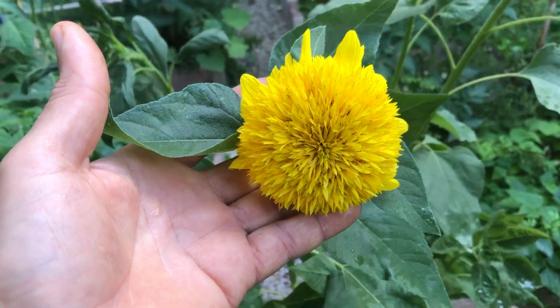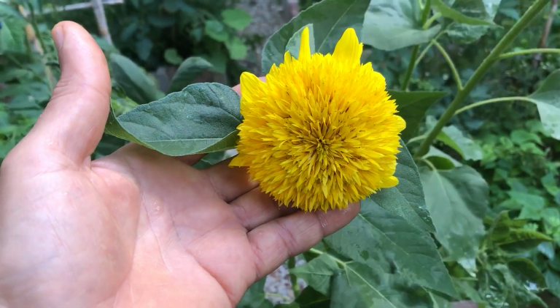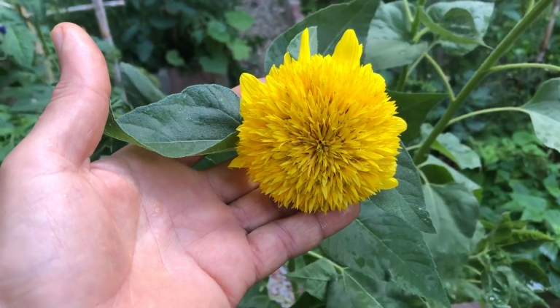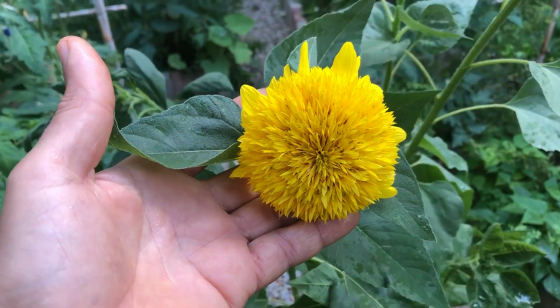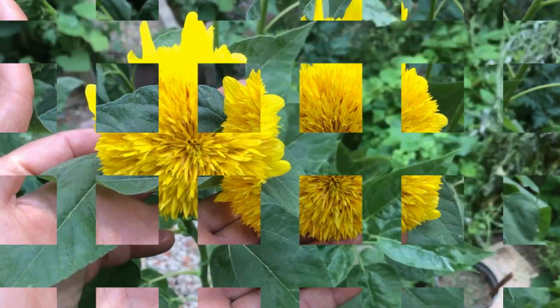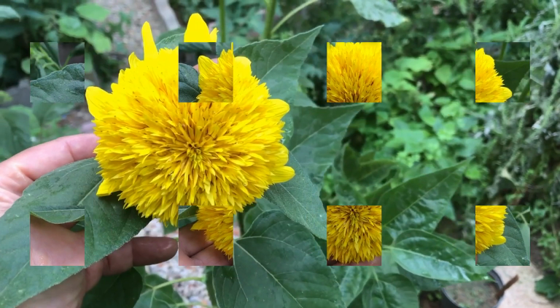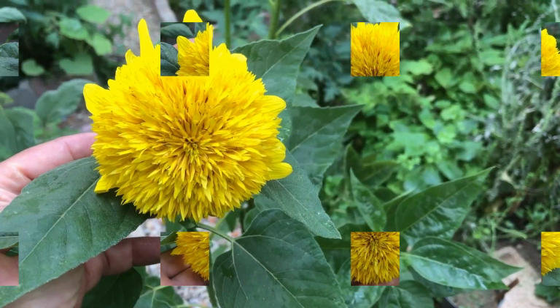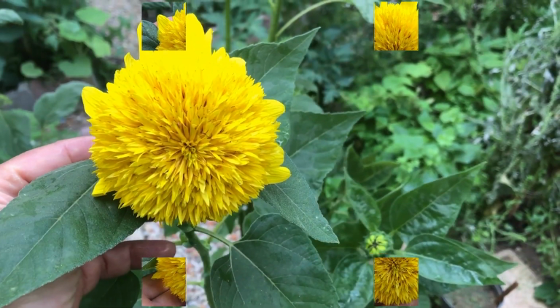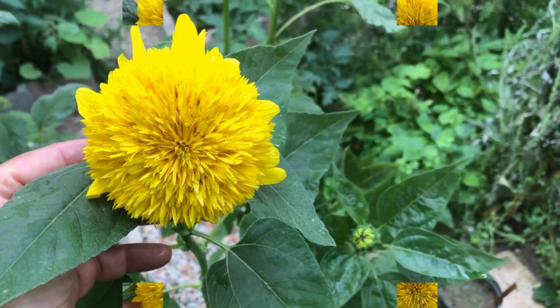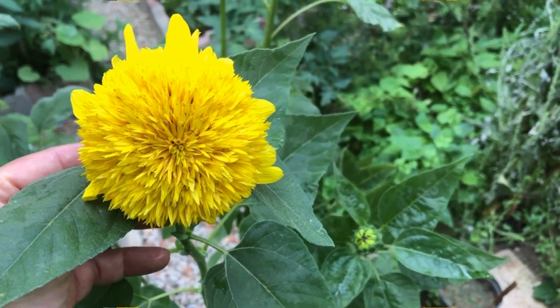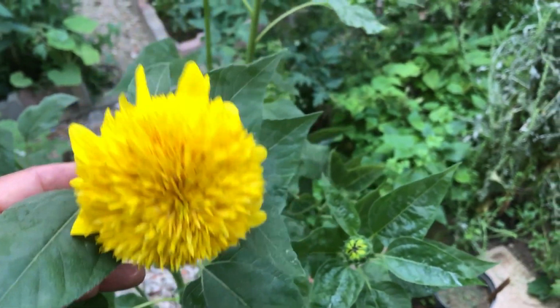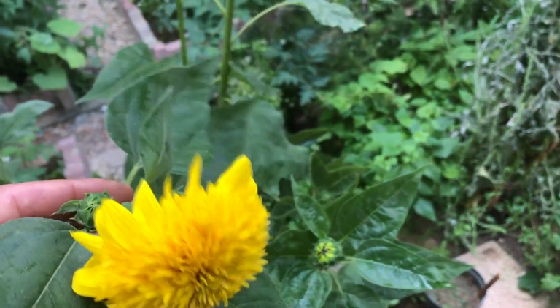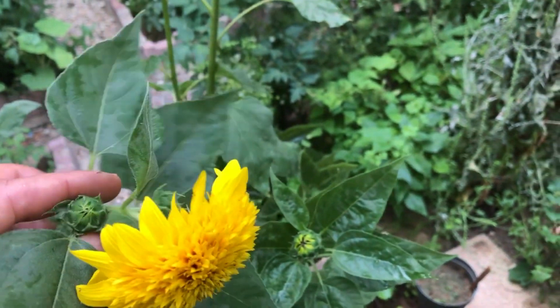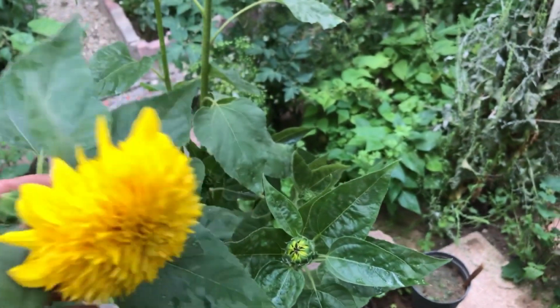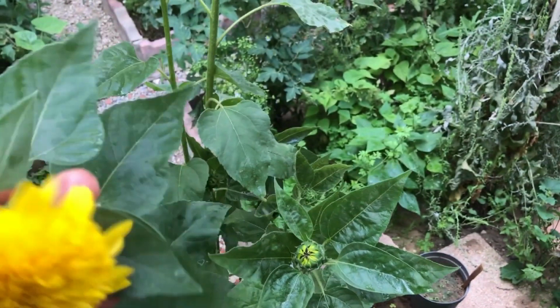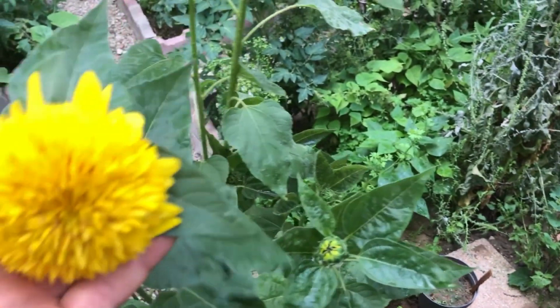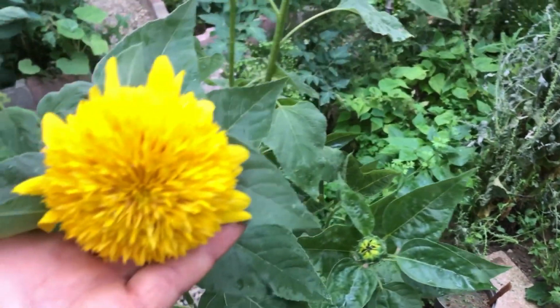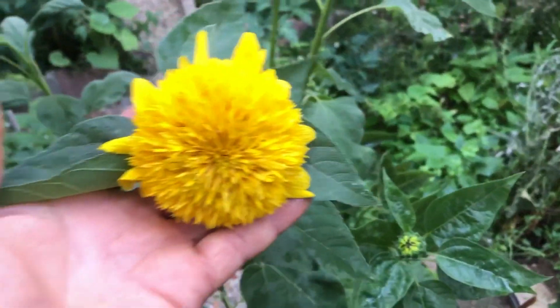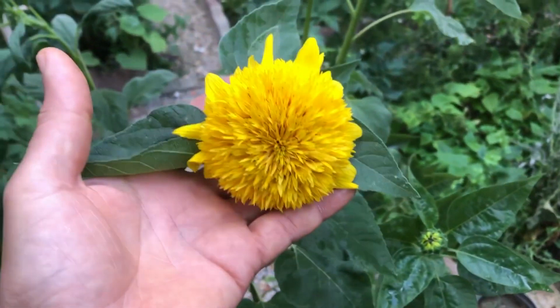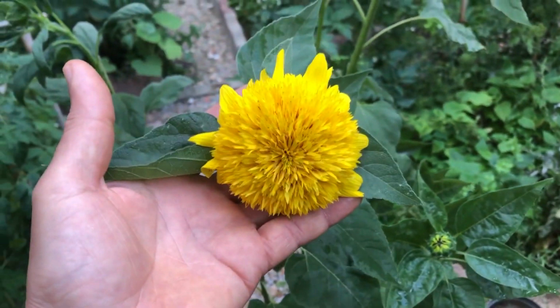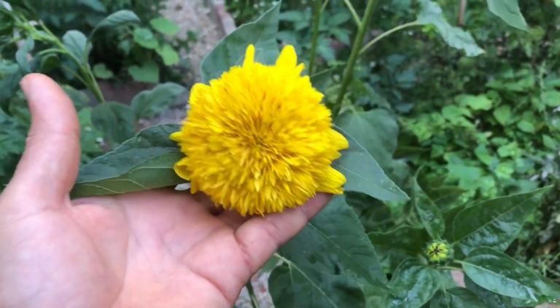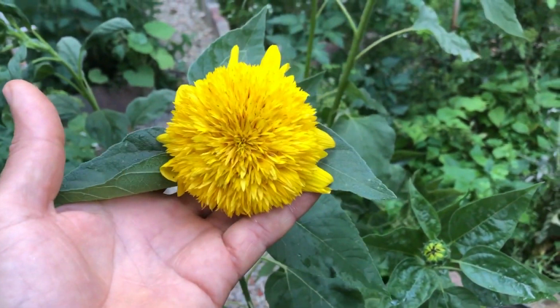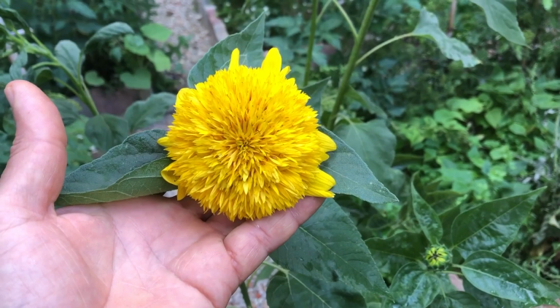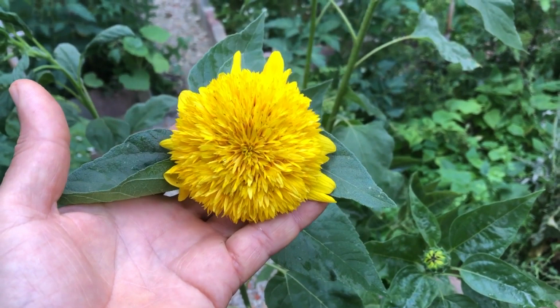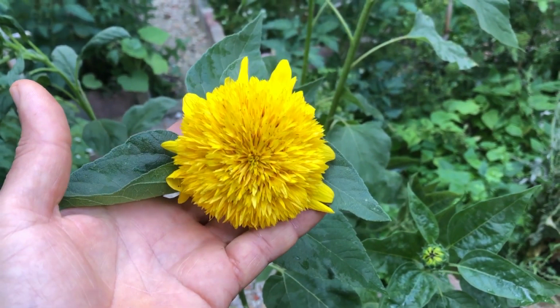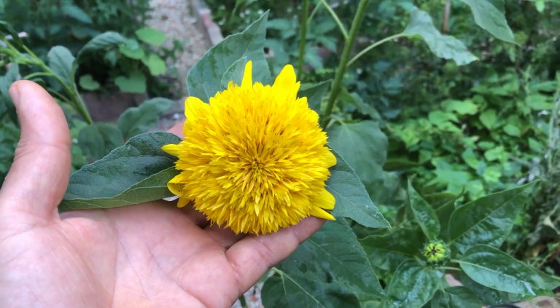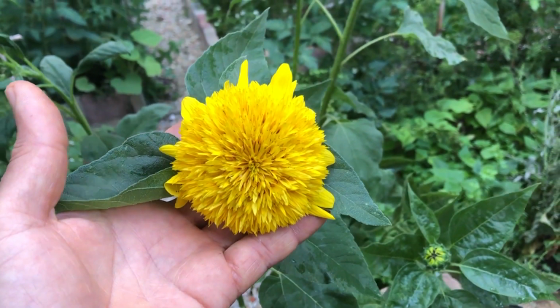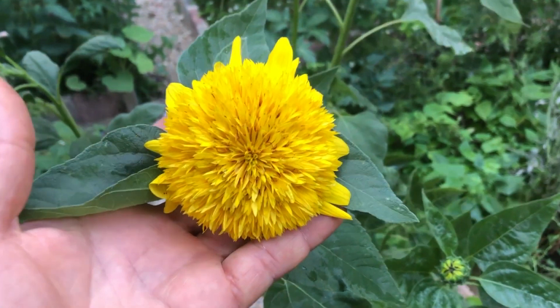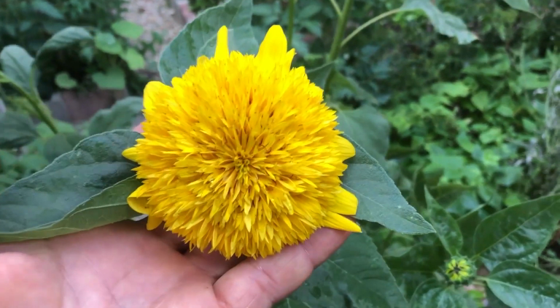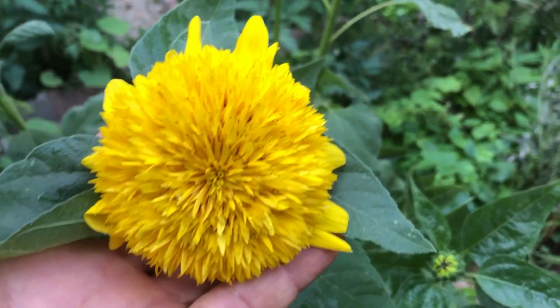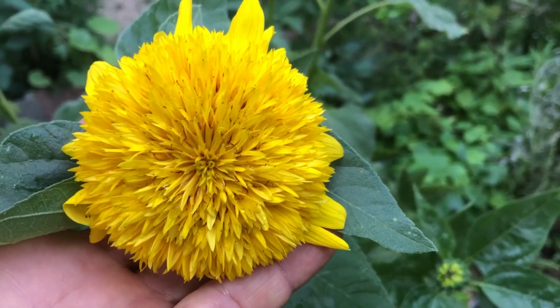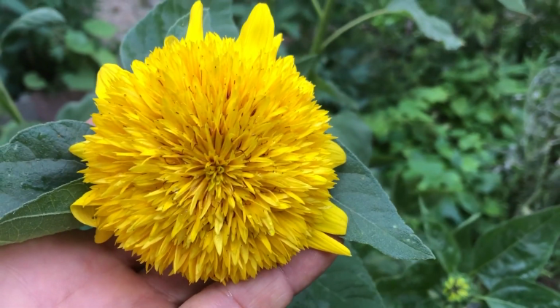And there you have it, a step-by-step guide on how to grow teddy bear sunflowers in containers. They're easy to care for, lovely to look at, and they attract all sorts of wildlife to your garden.